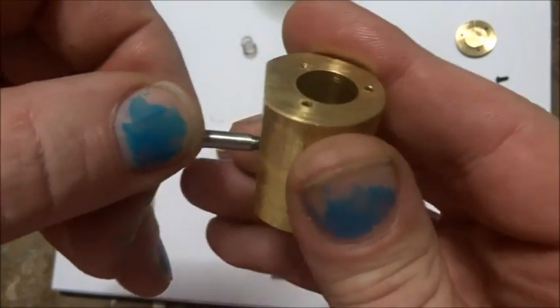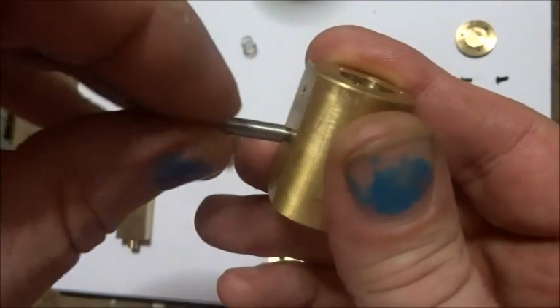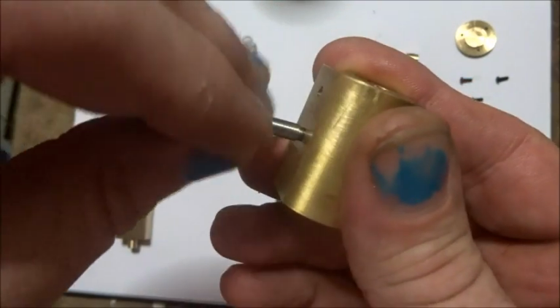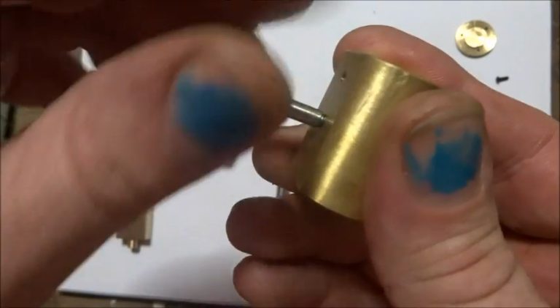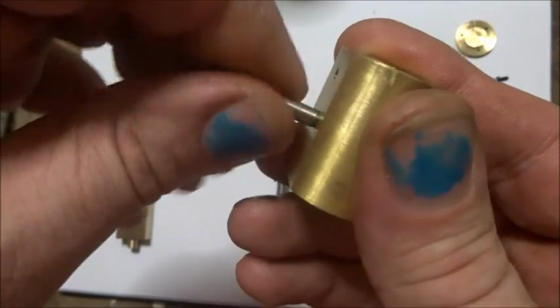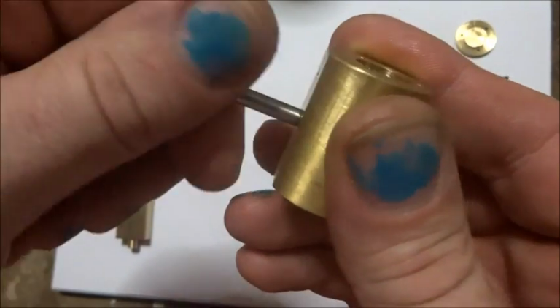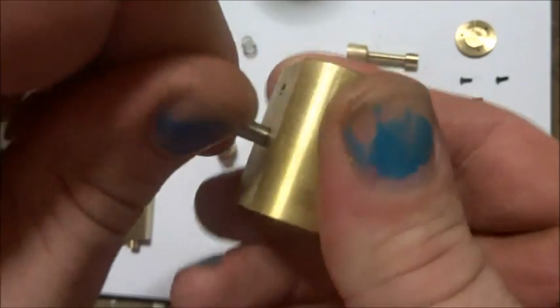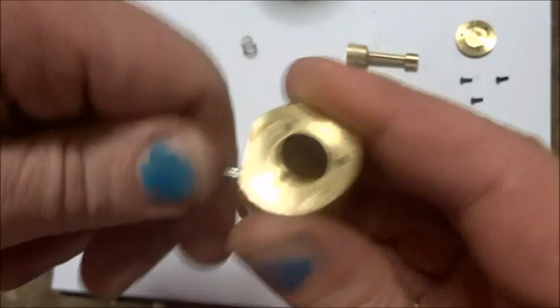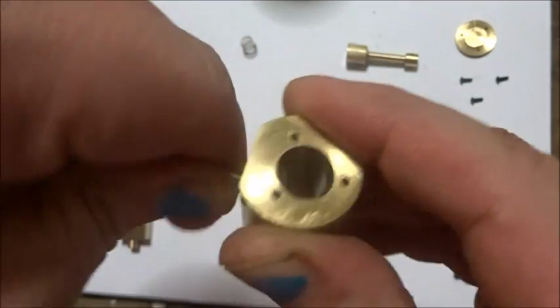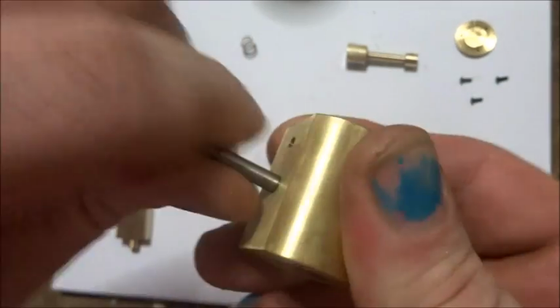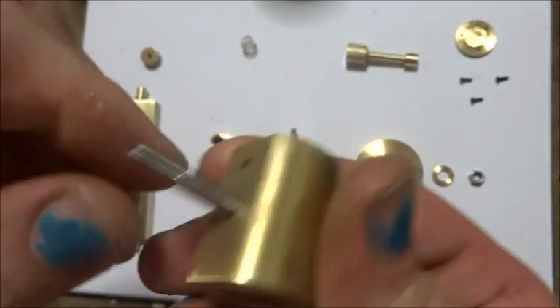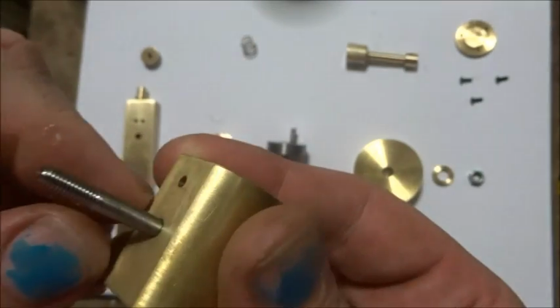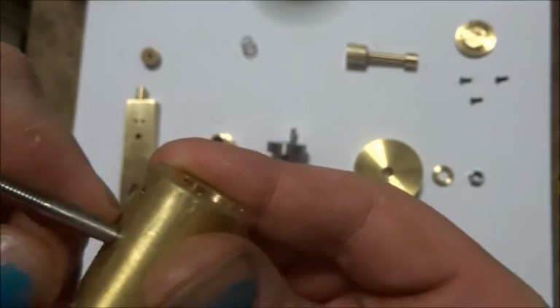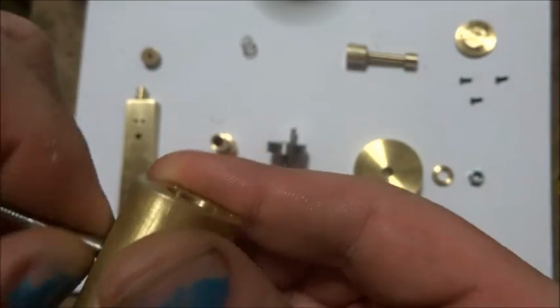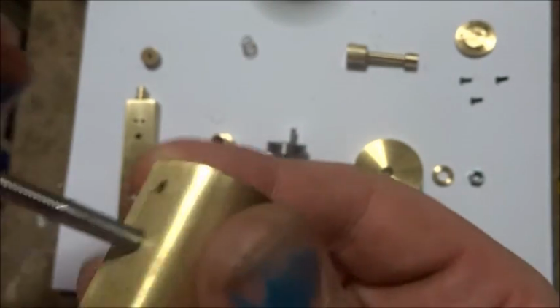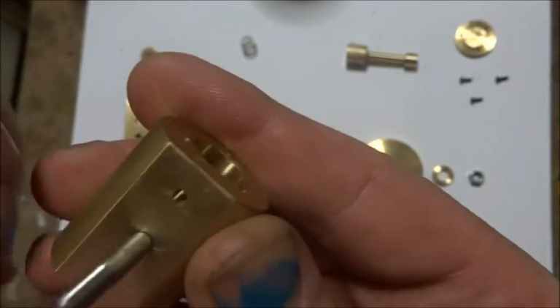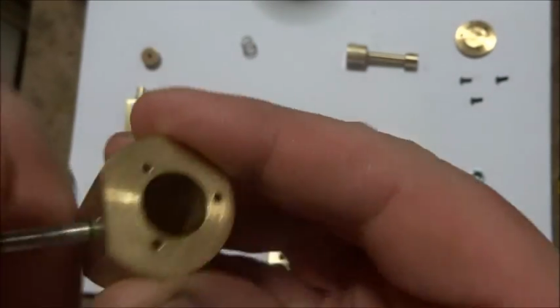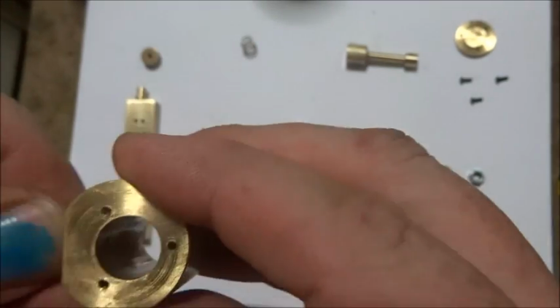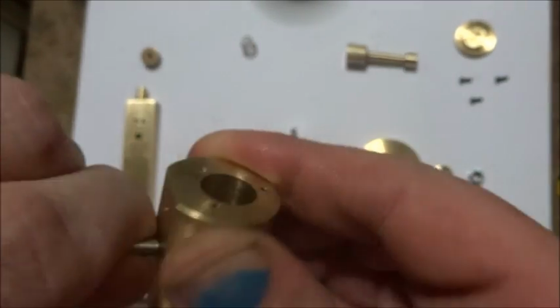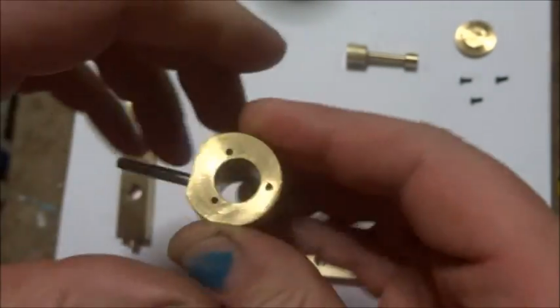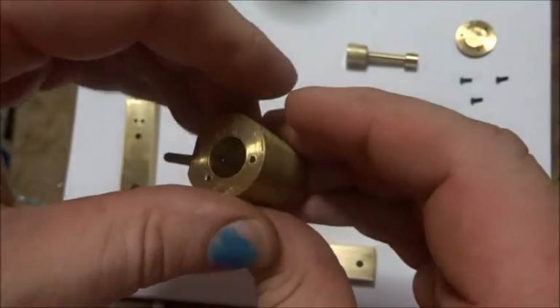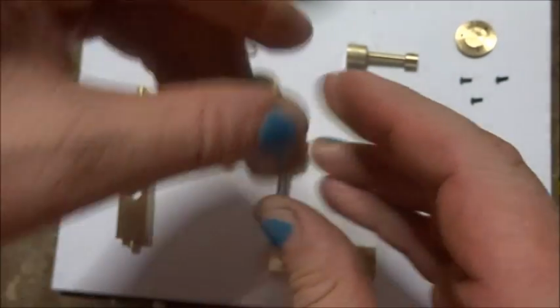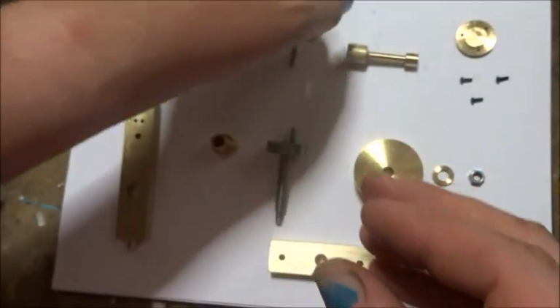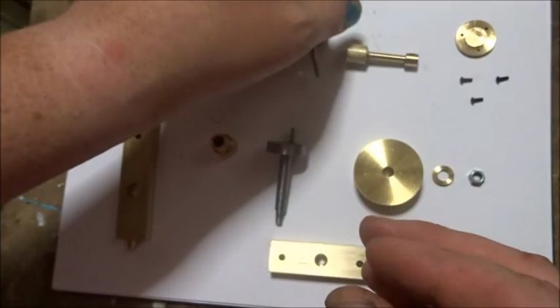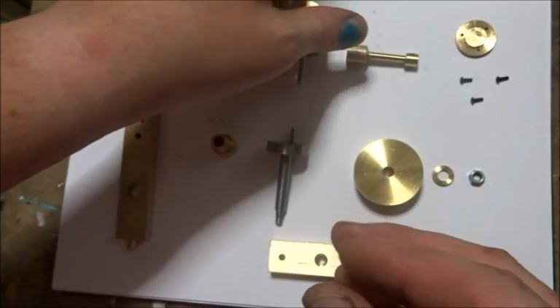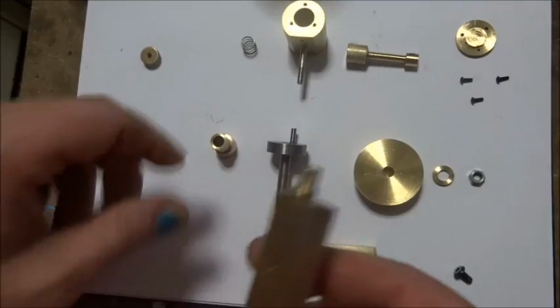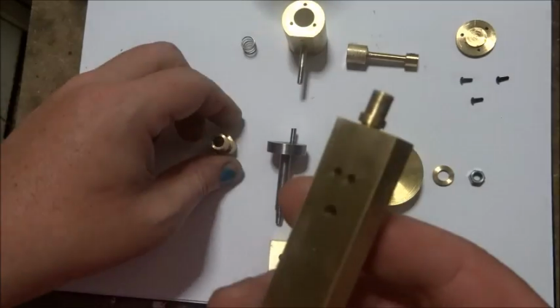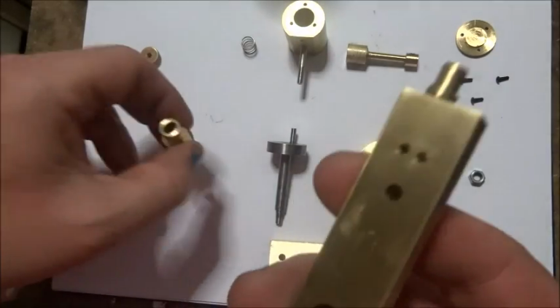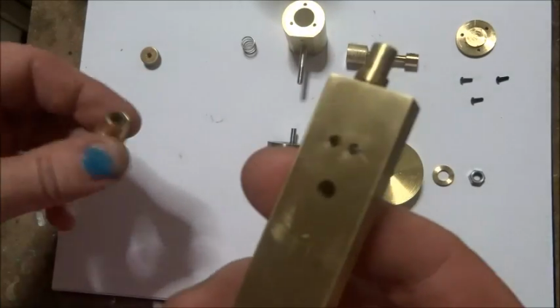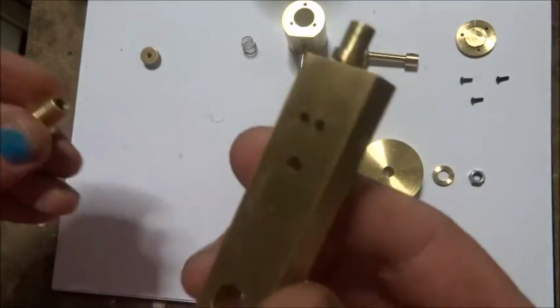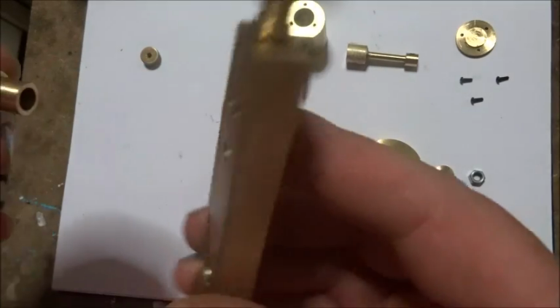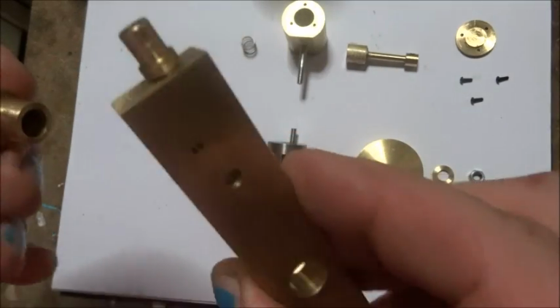Screw that into the middle hole there, nice and square and tight. And we'll leave that be for a bit. Now this bearing, which we've cleaned up —